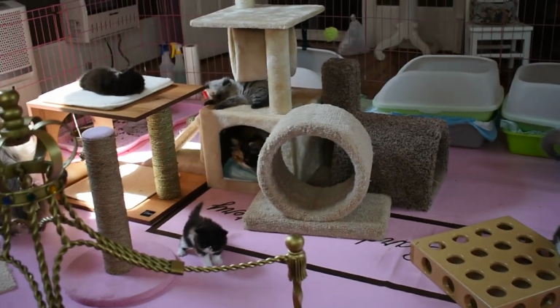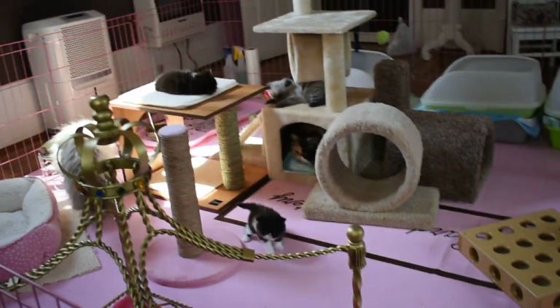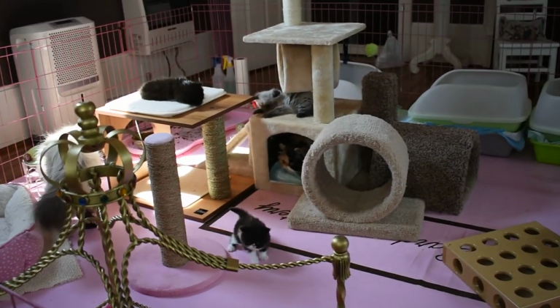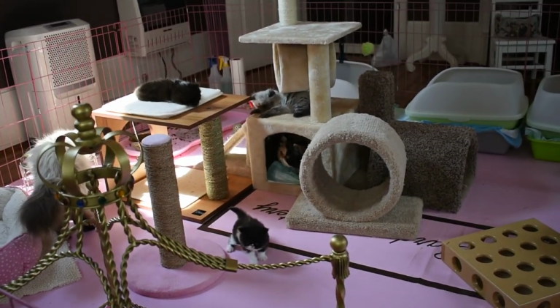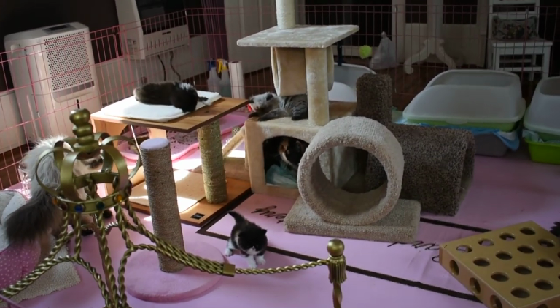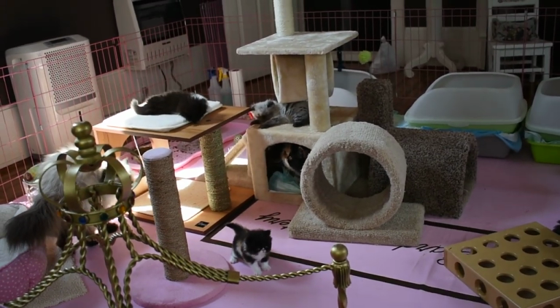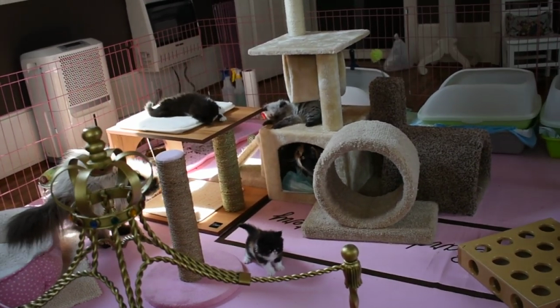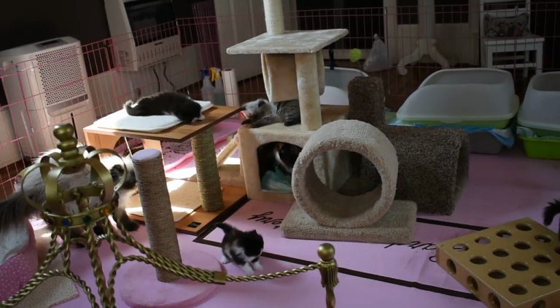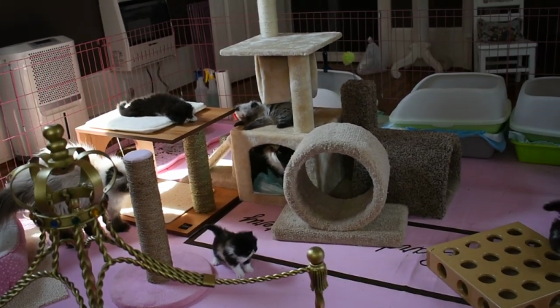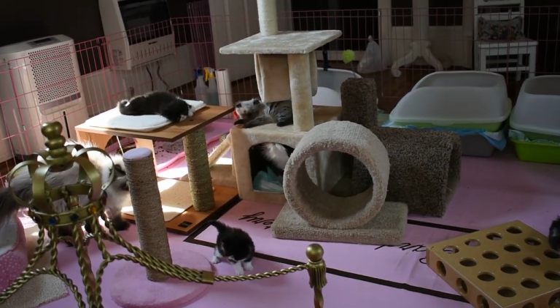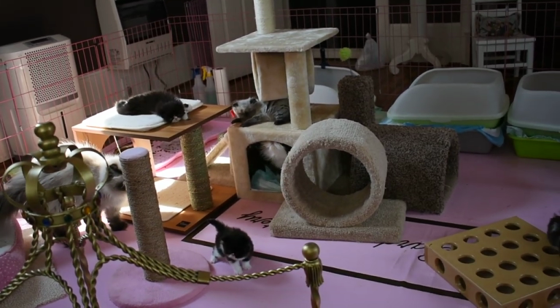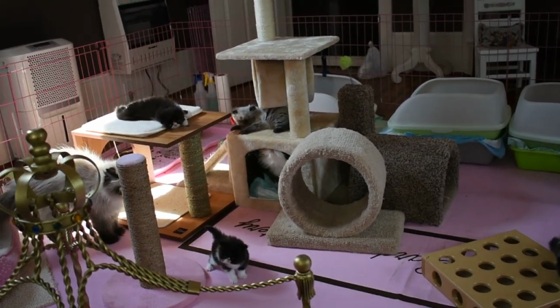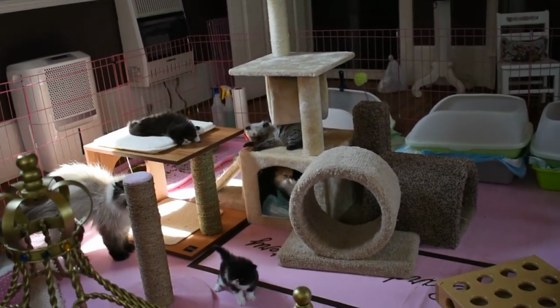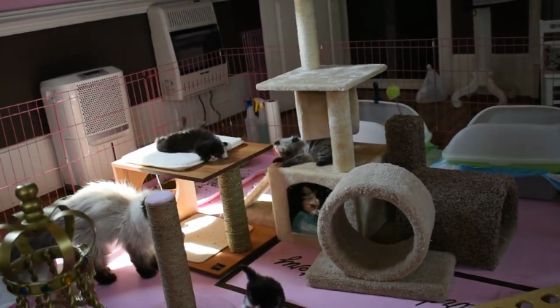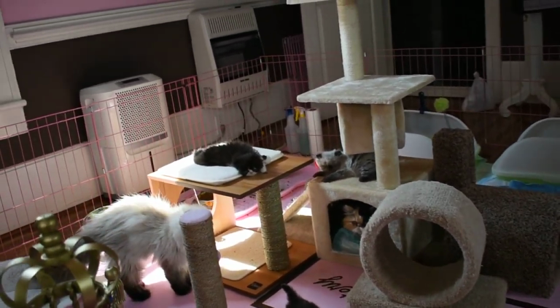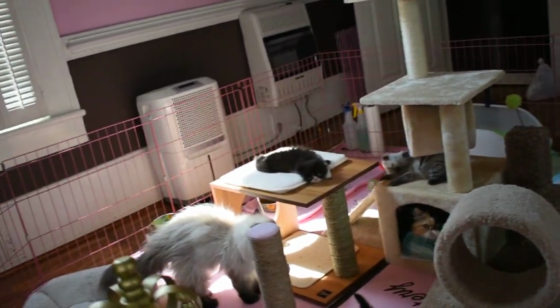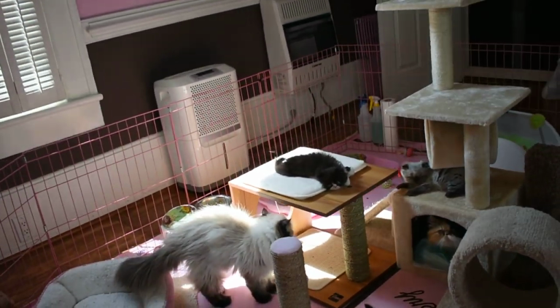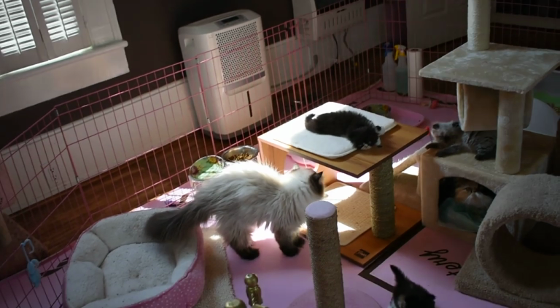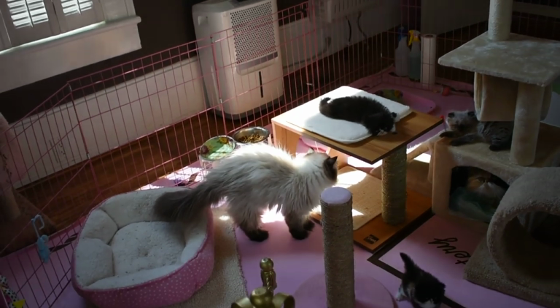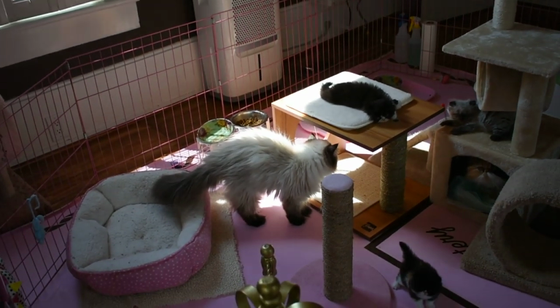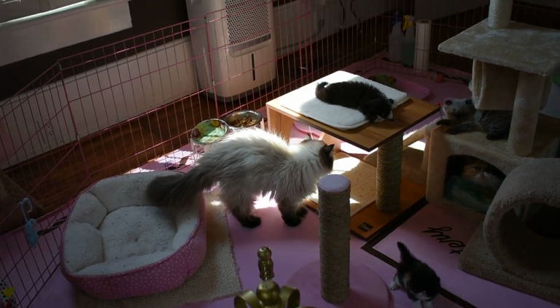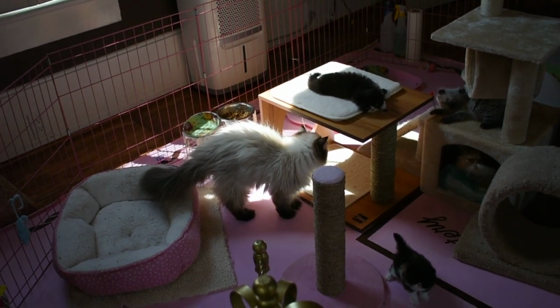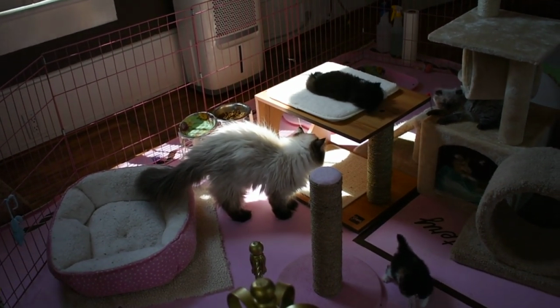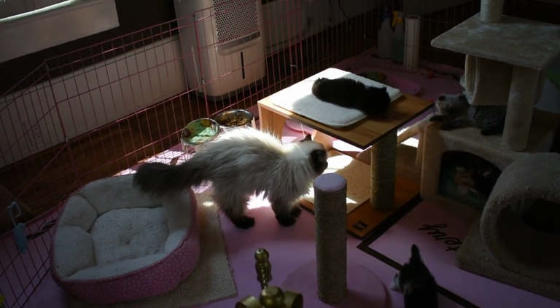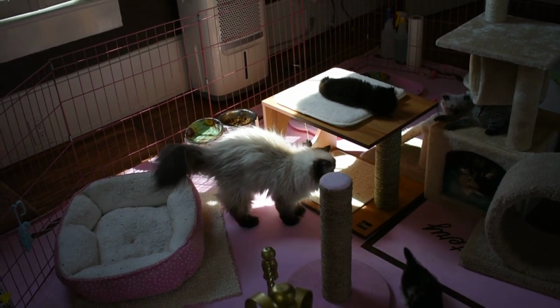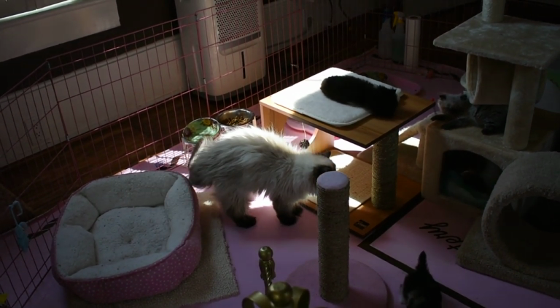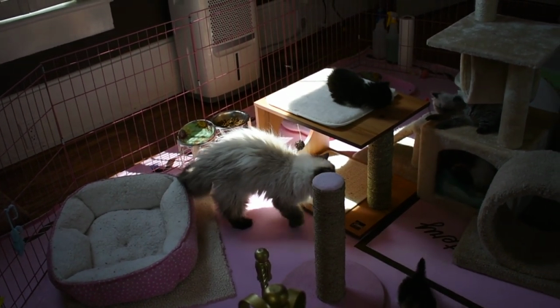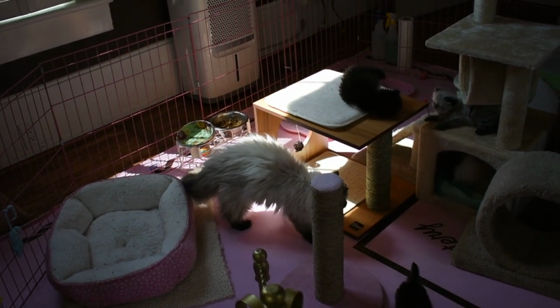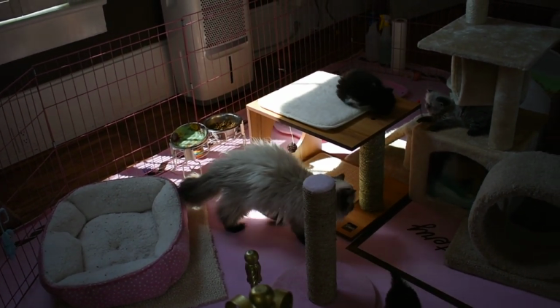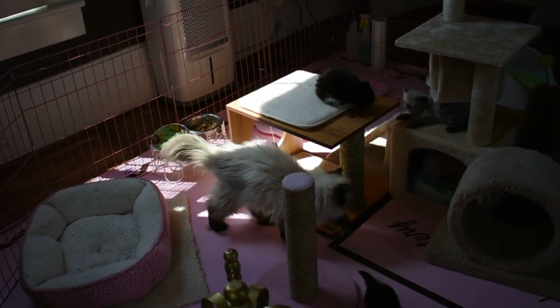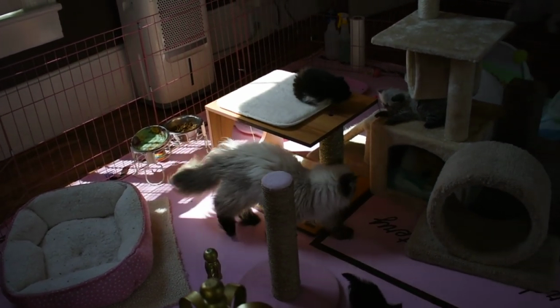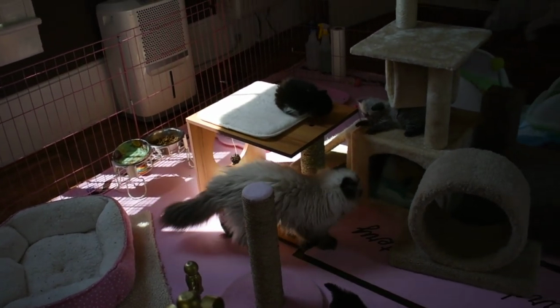We have Hydrangea's litter. Hydrangea is right there. She's a seal point Himalayan.